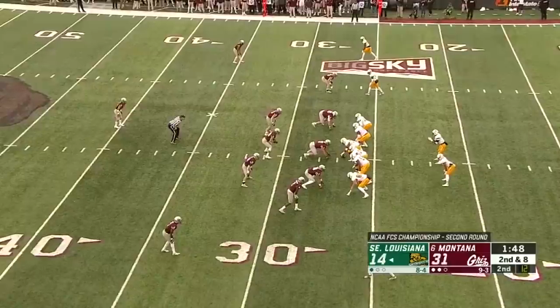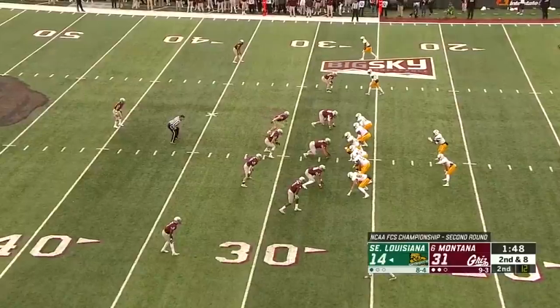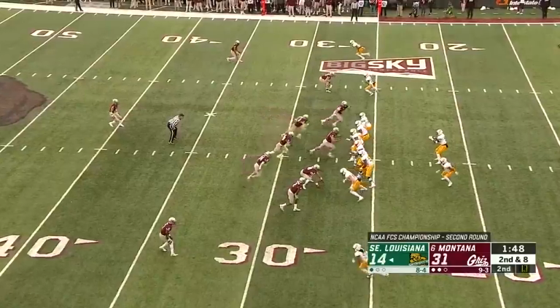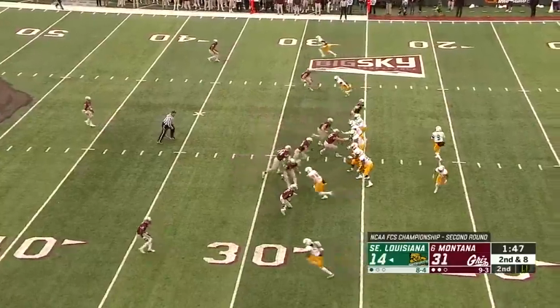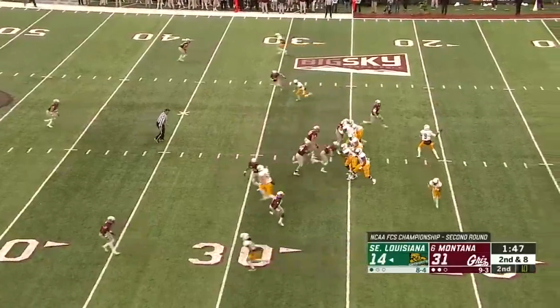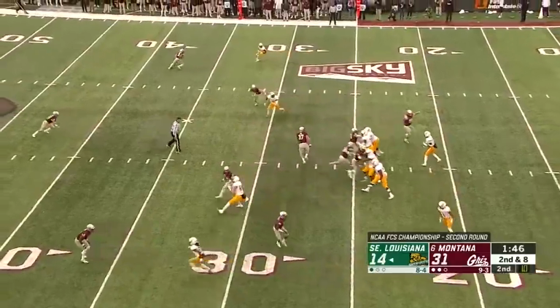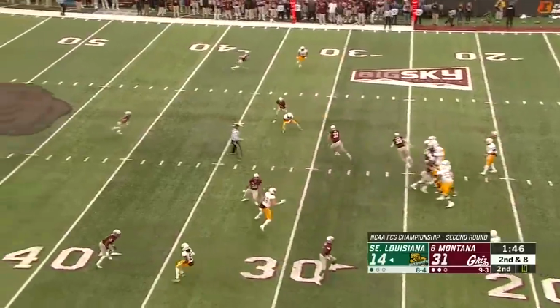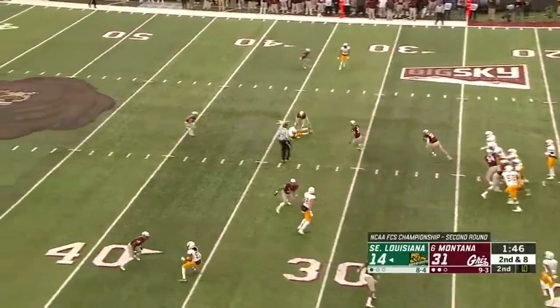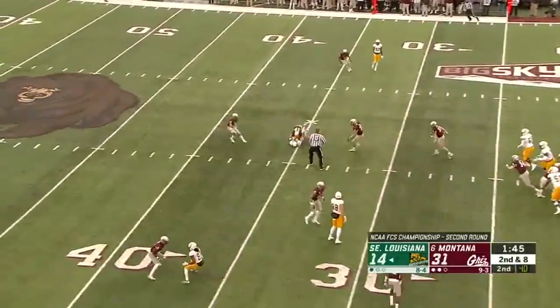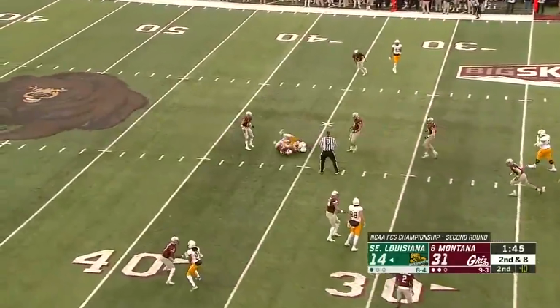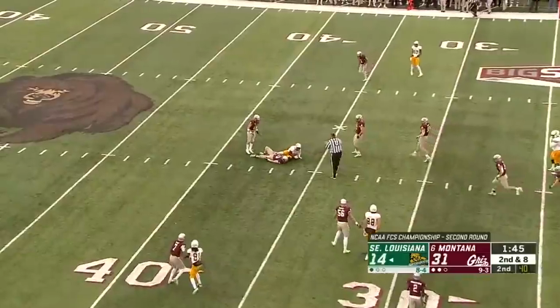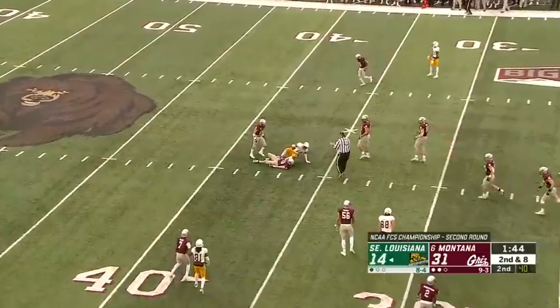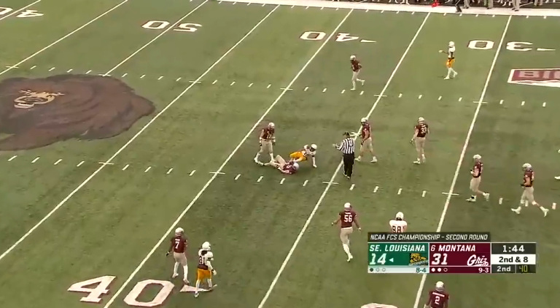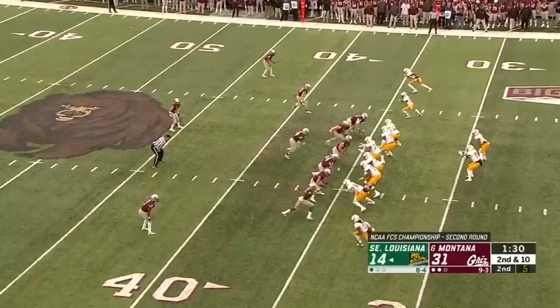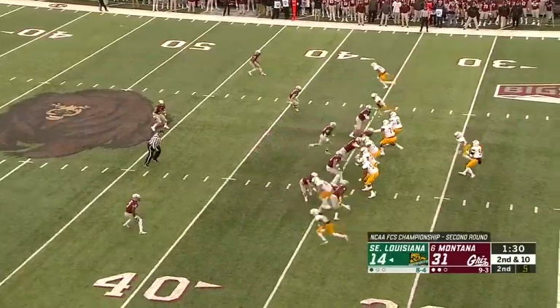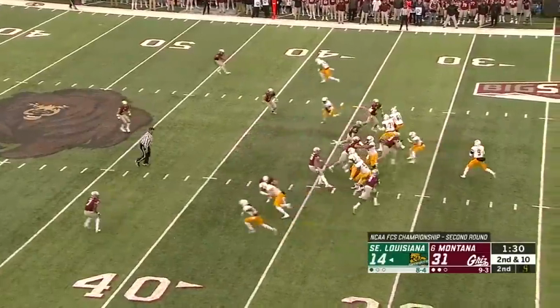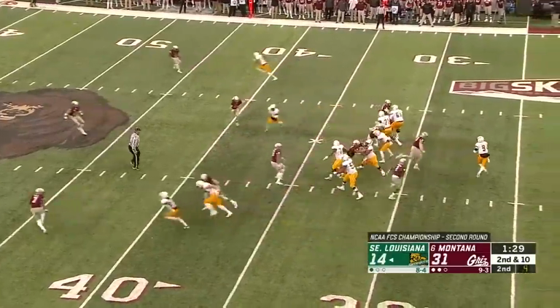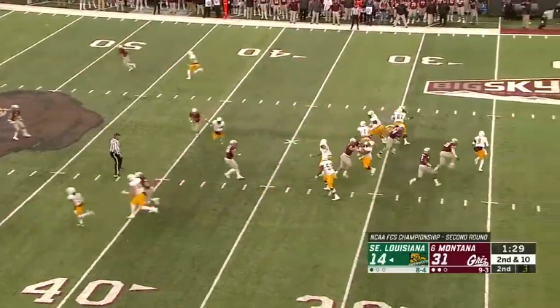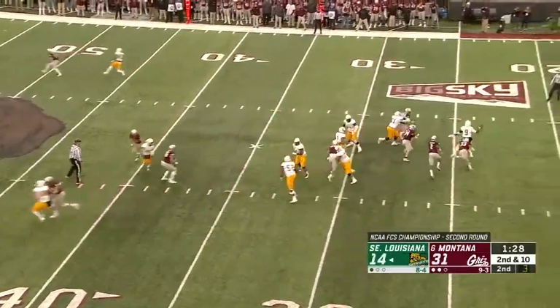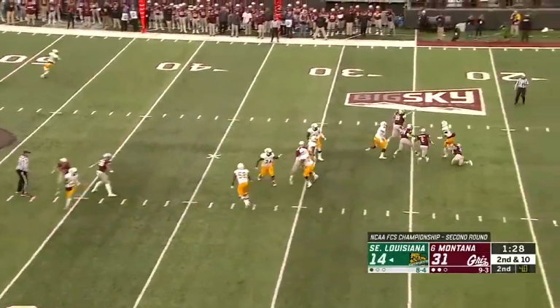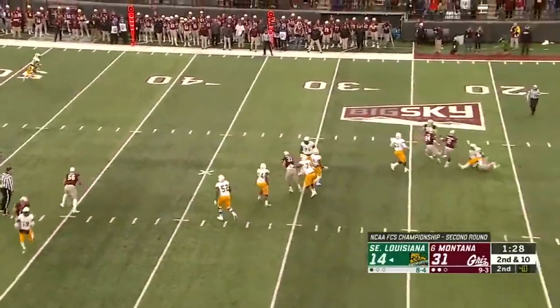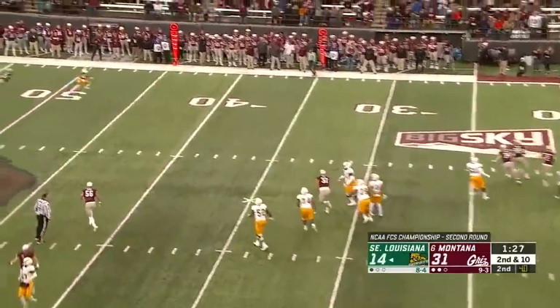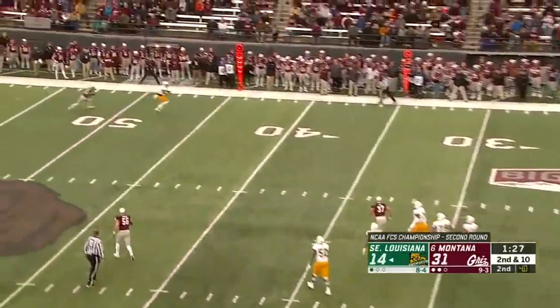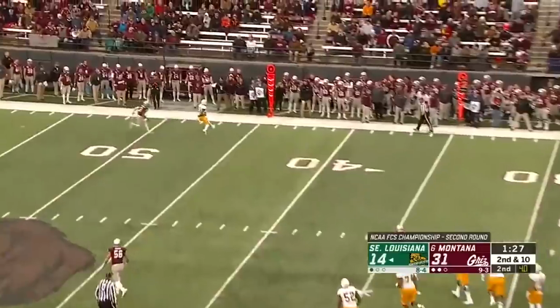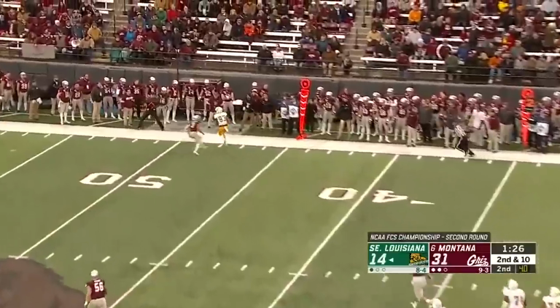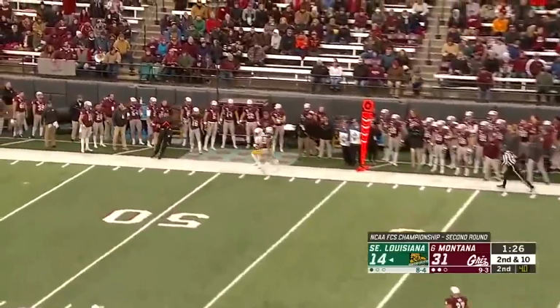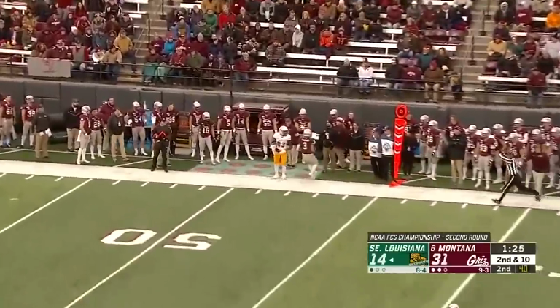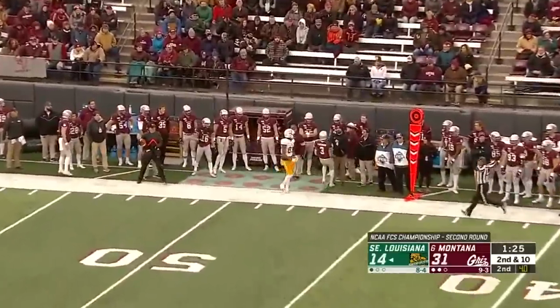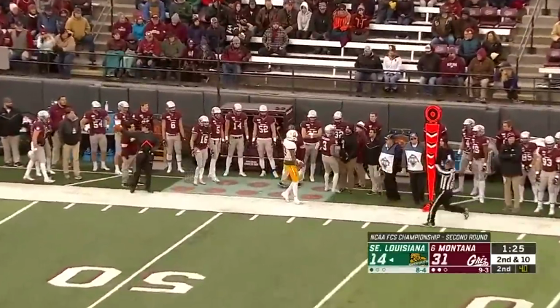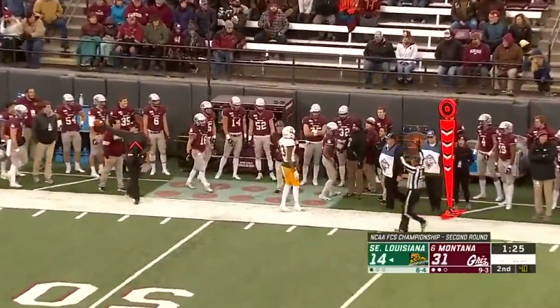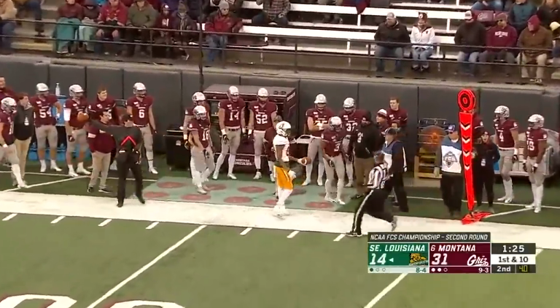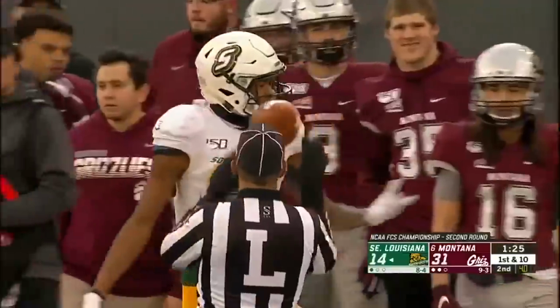Pre-snap. It's on second down. A little slant pattern over the middle, a four-man rush, here comes the press. The linebackers coming after the quarterback, and the pass is delivered on the money to C.J. Turner.